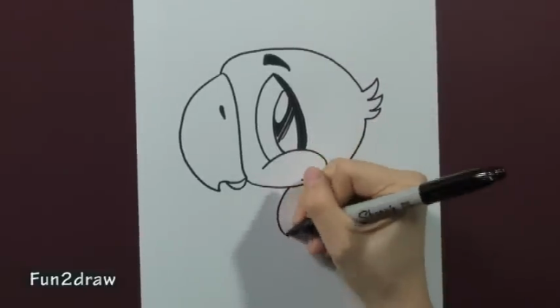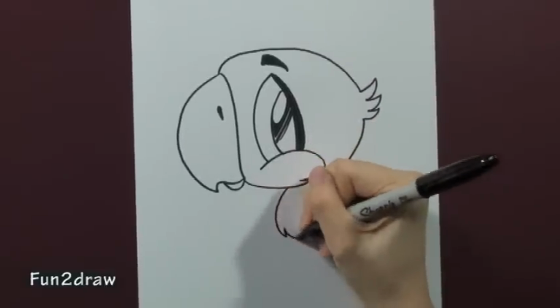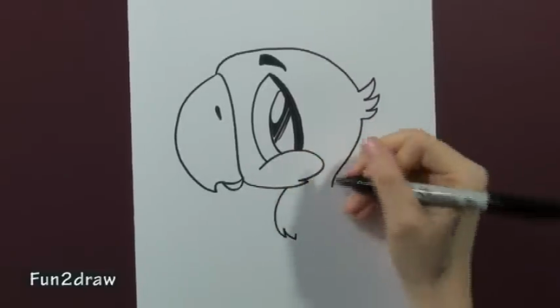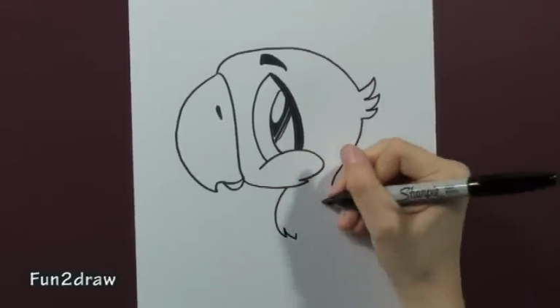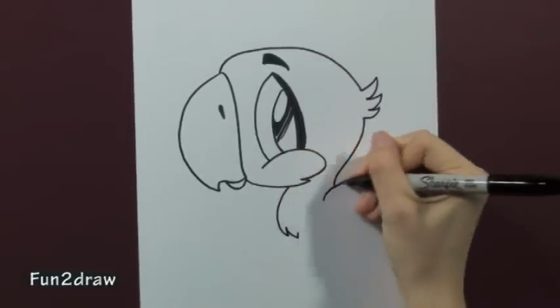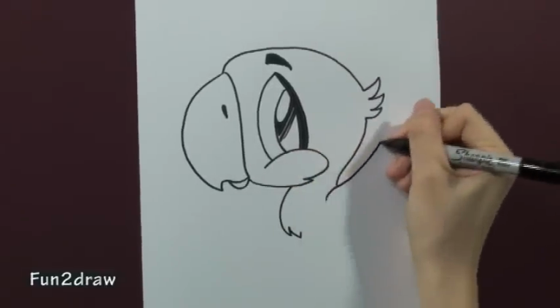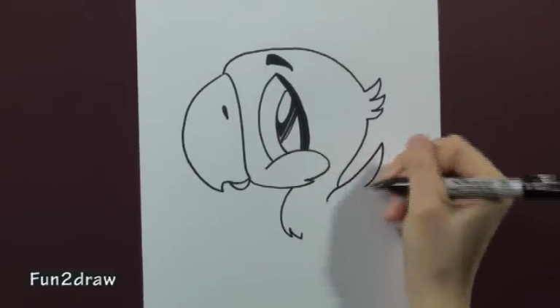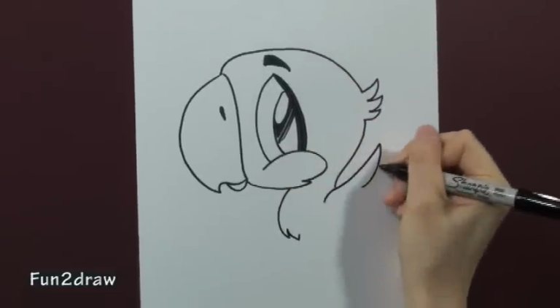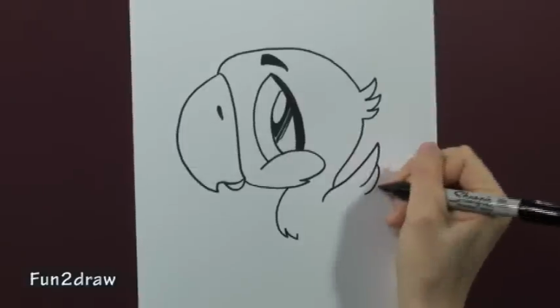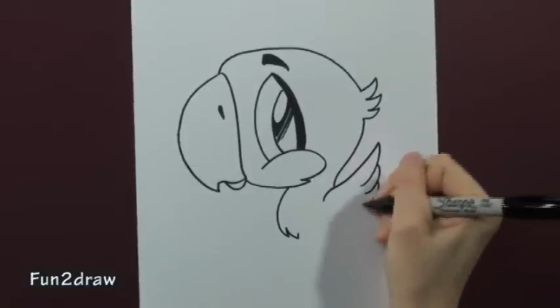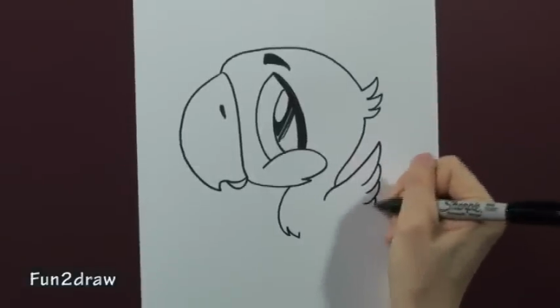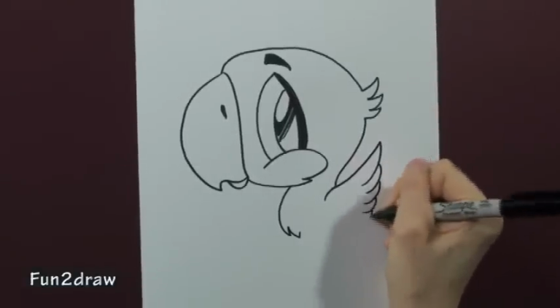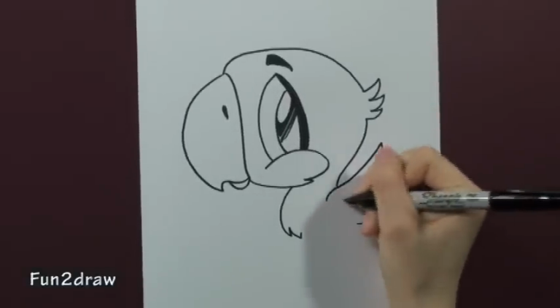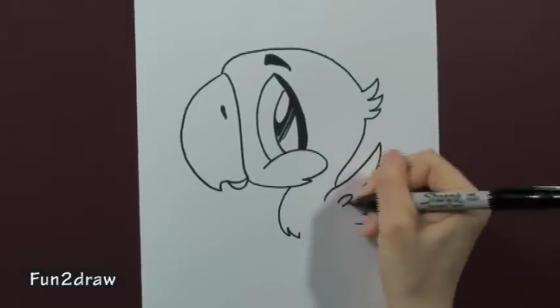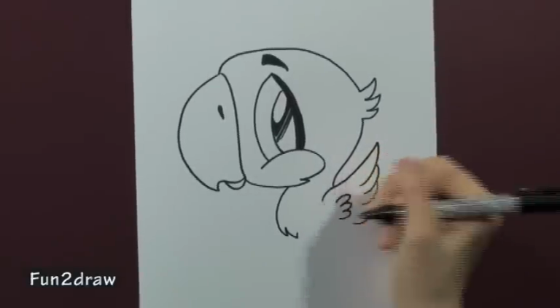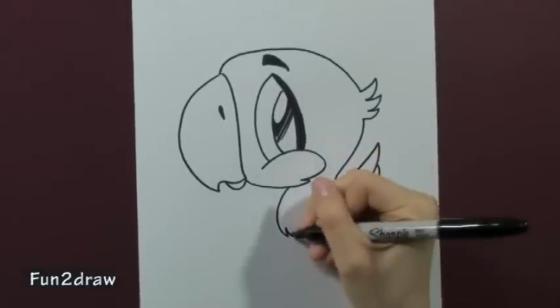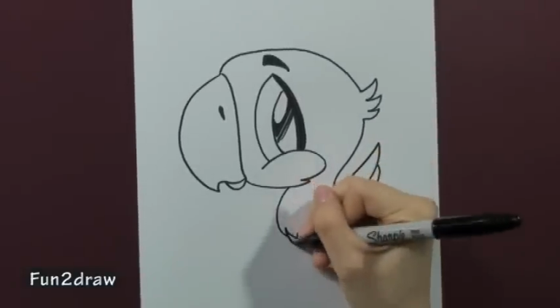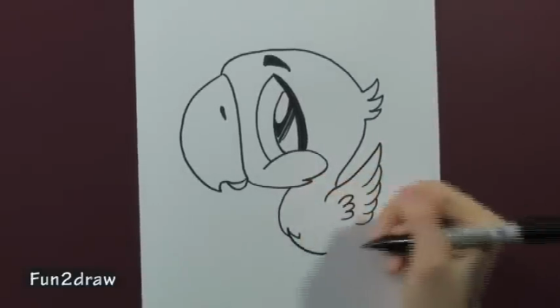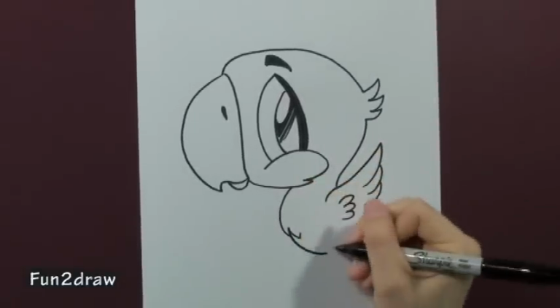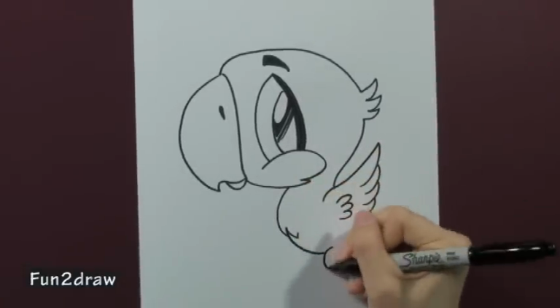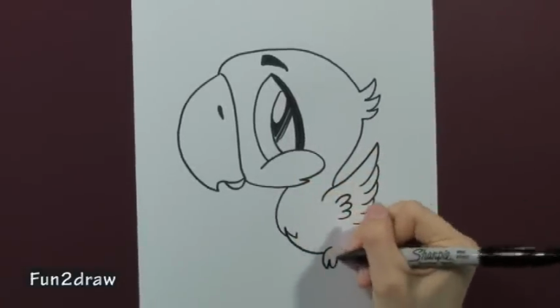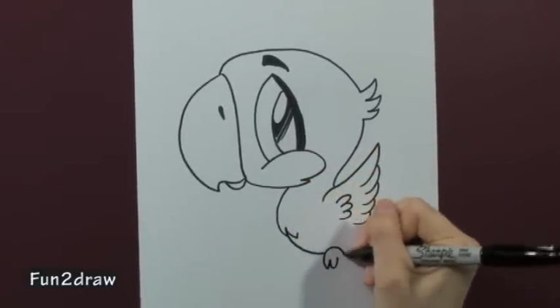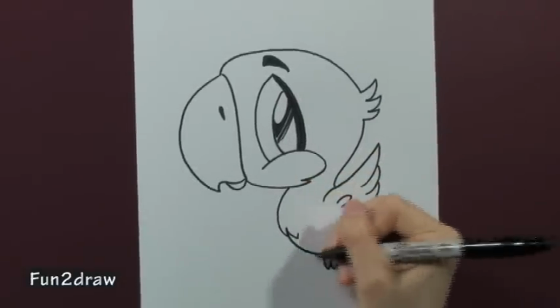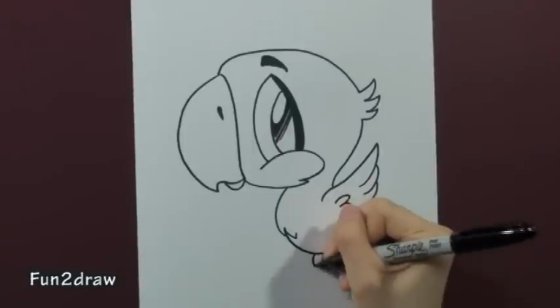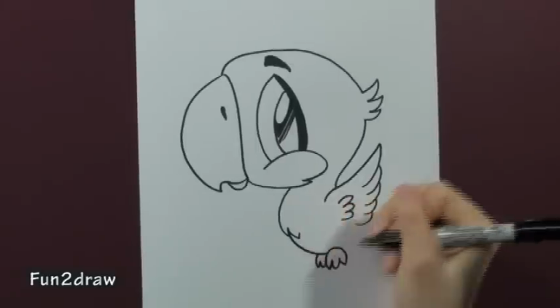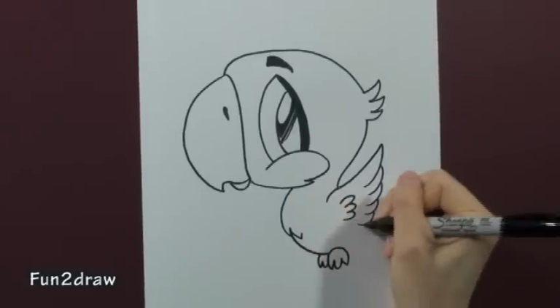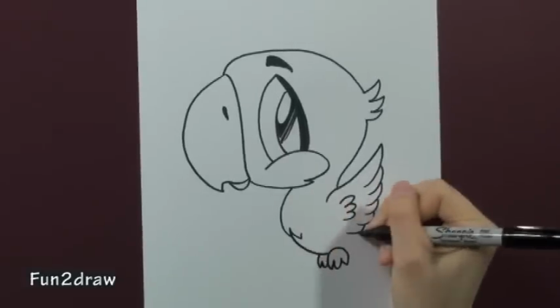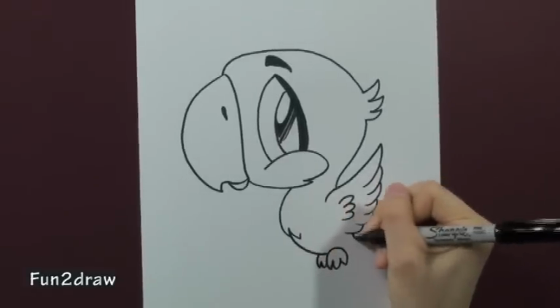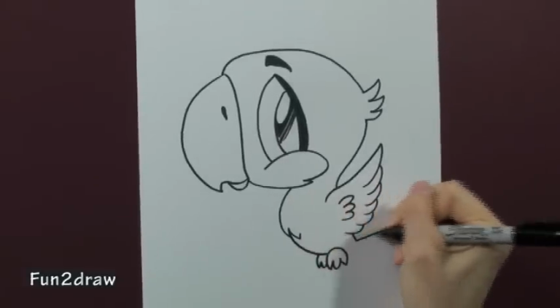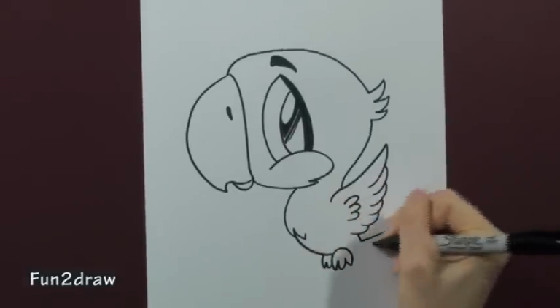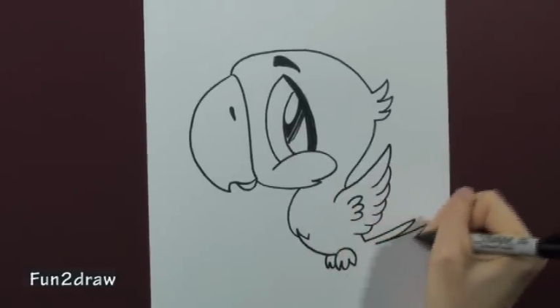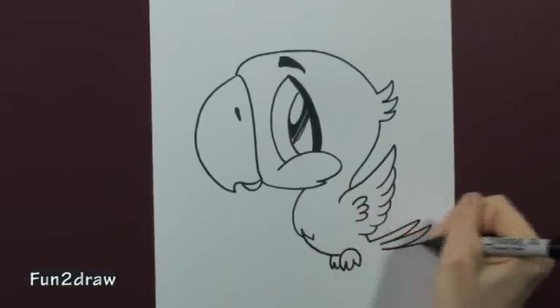Go into the body. Make sure the body and the wing is small, because we want him to look cute, right? Draw a little feet in there. And a long tail.